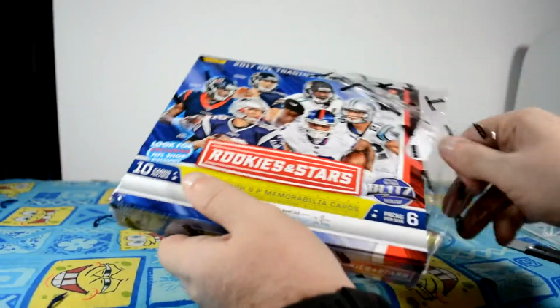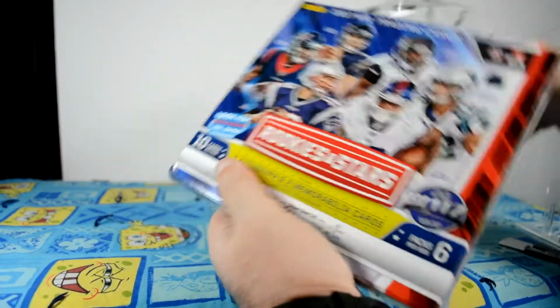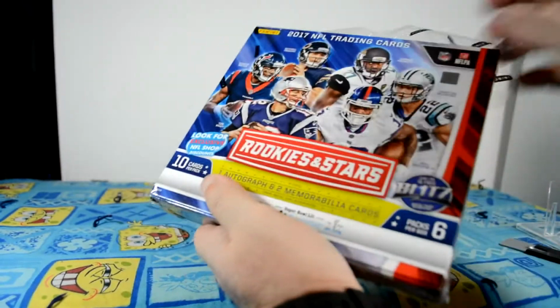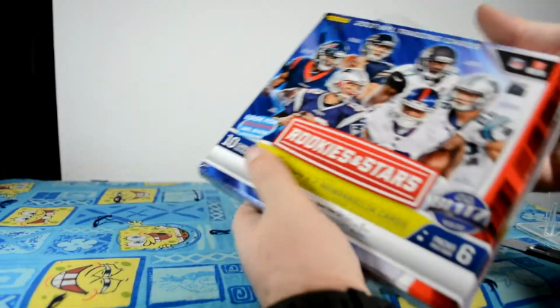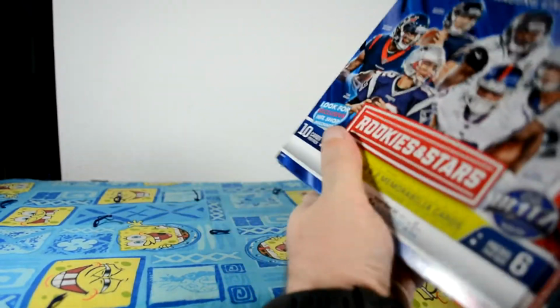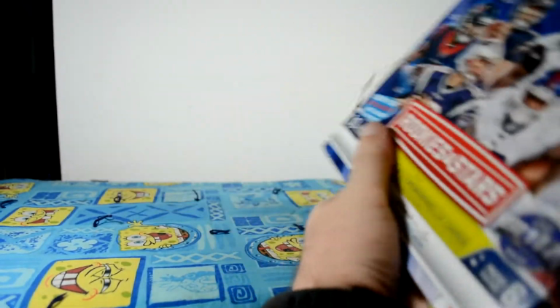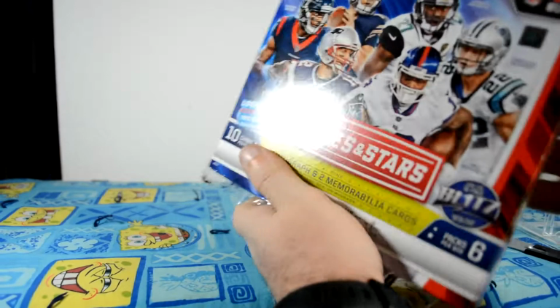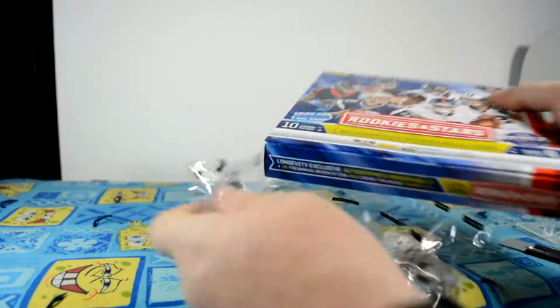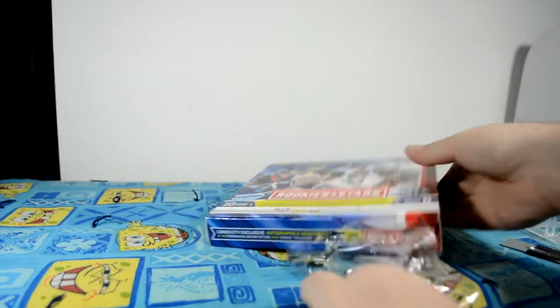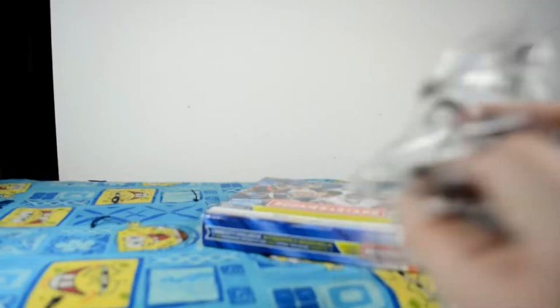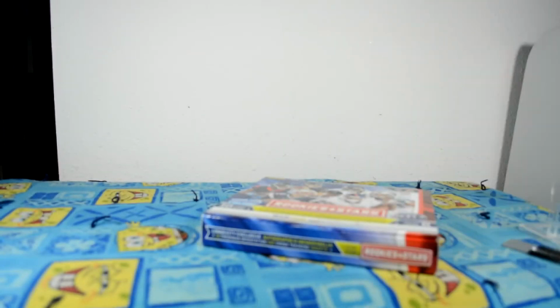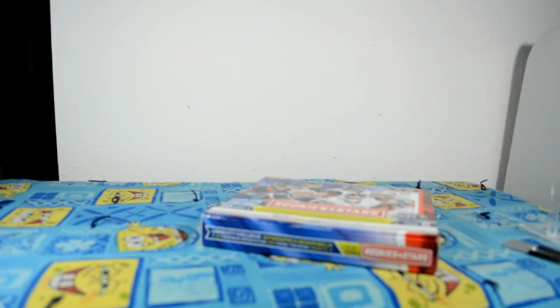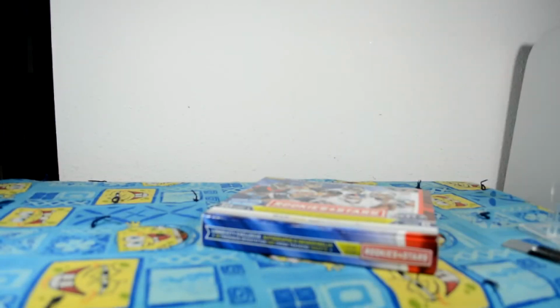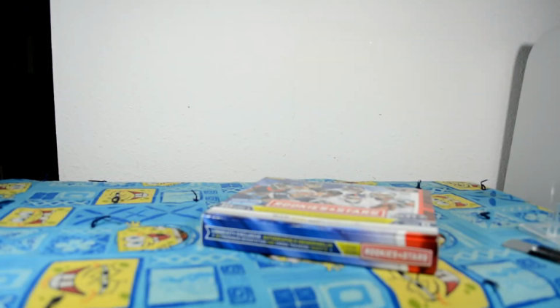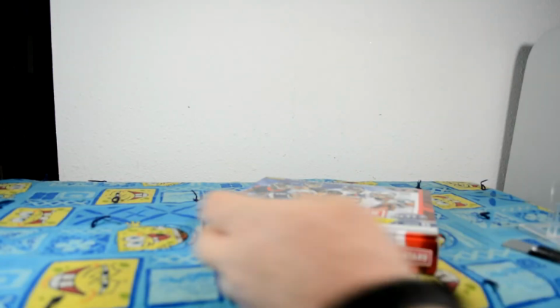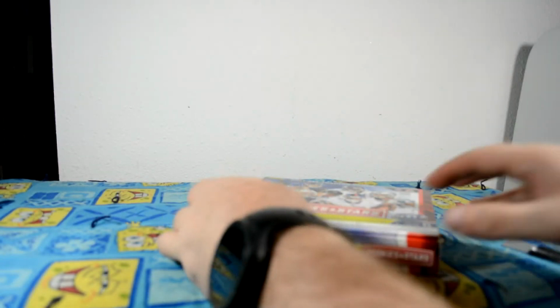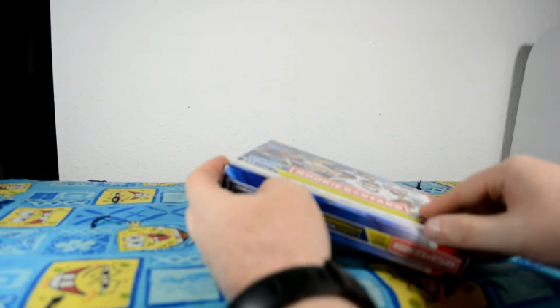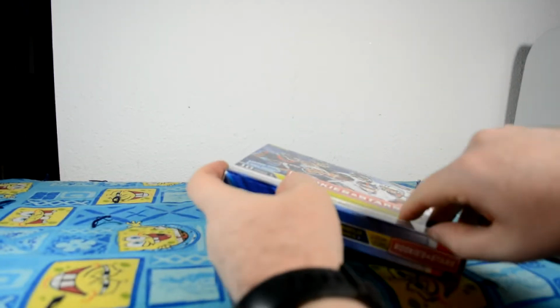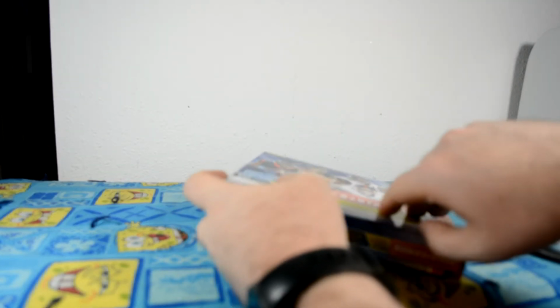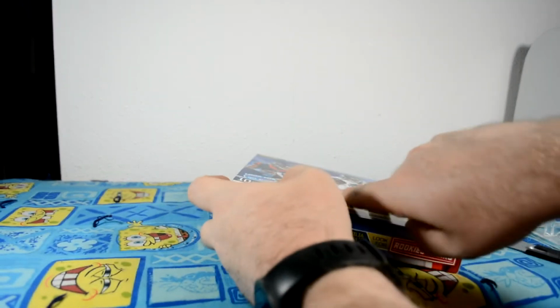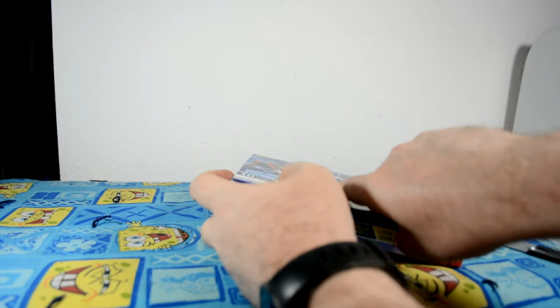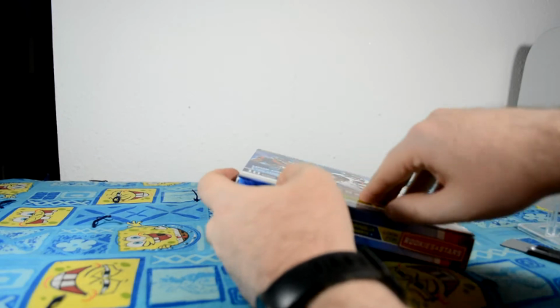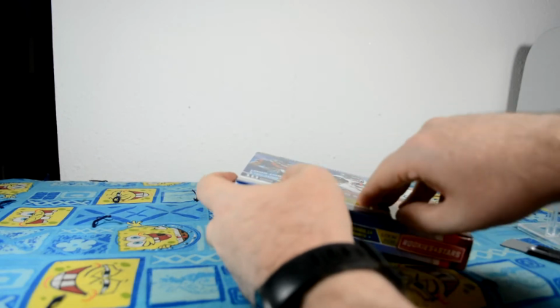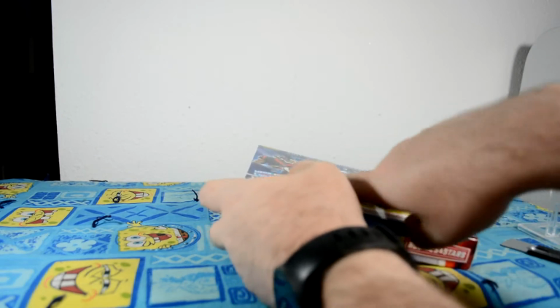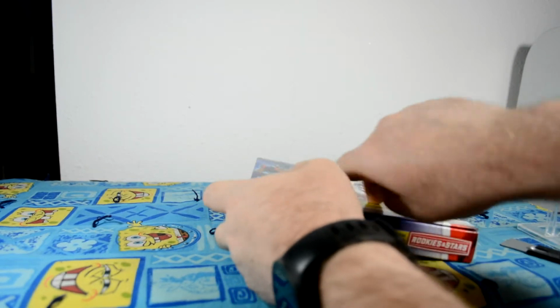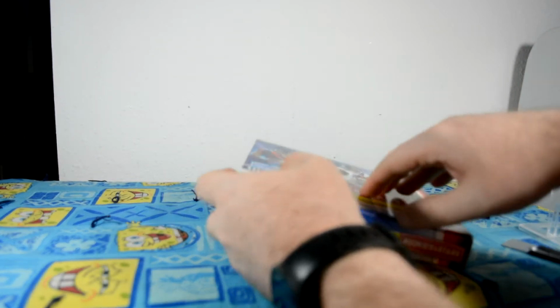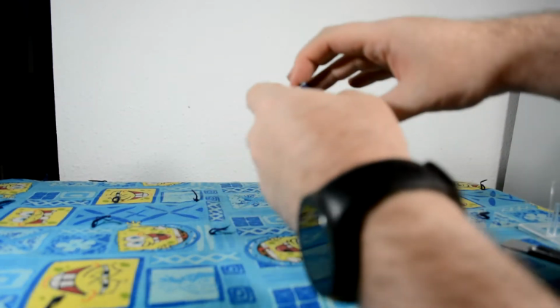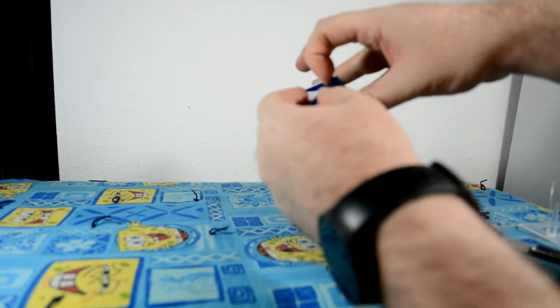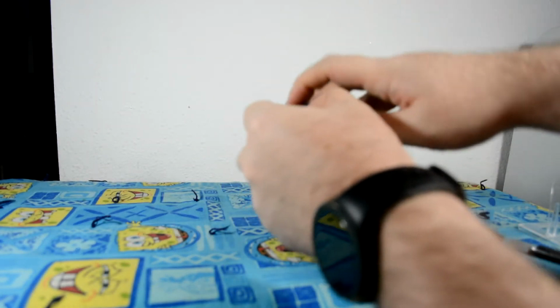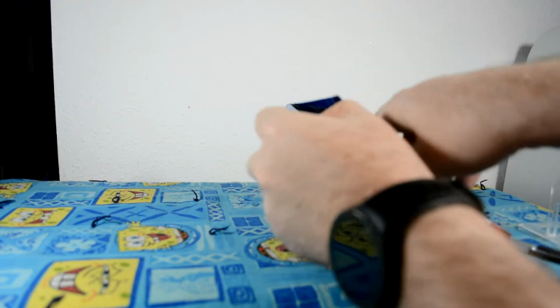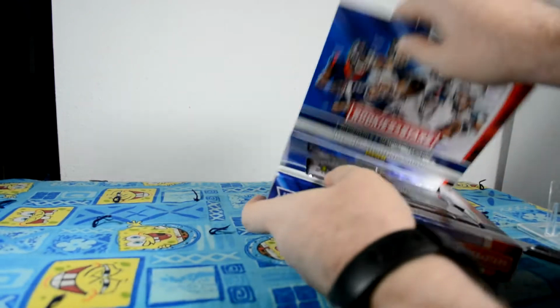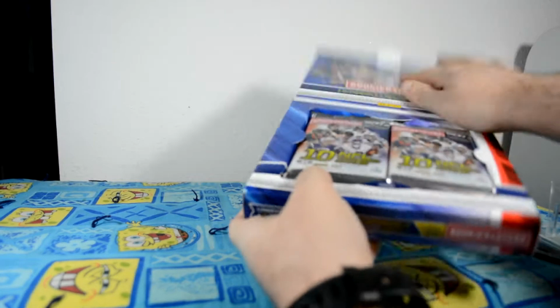$50 for three hits. And it's Target exclusive. I don't know if that means any of the inserts are actually going to be different, like different colors or anything.